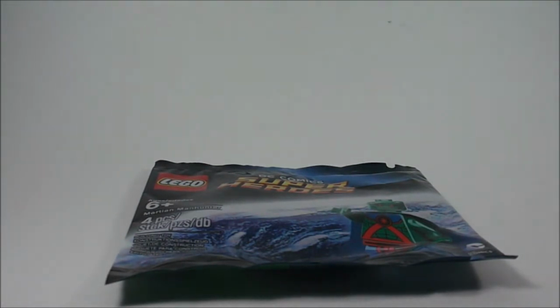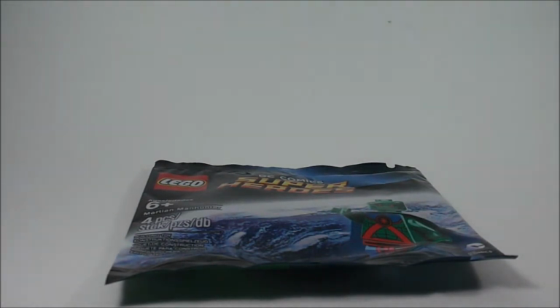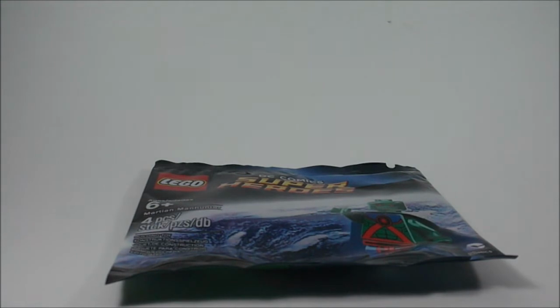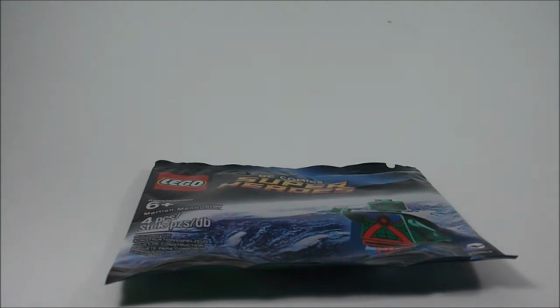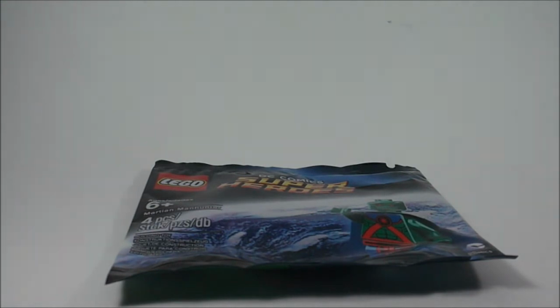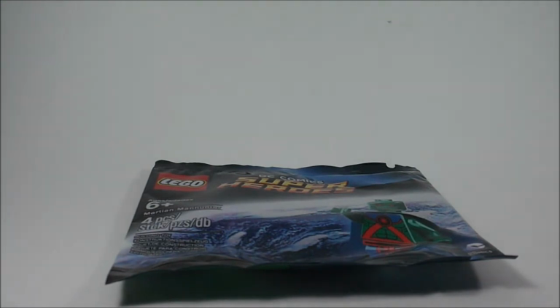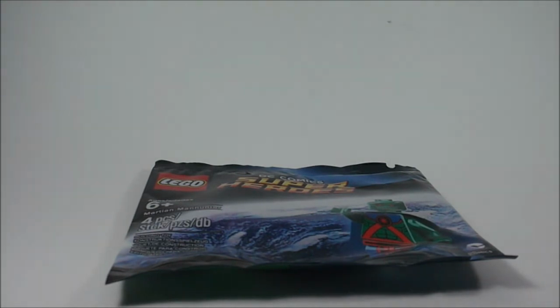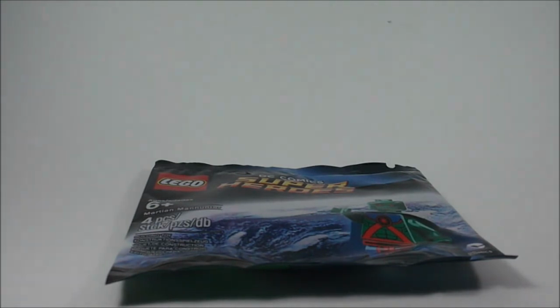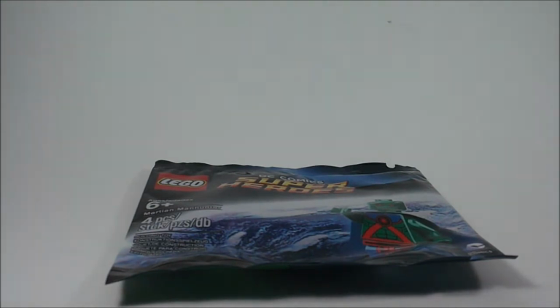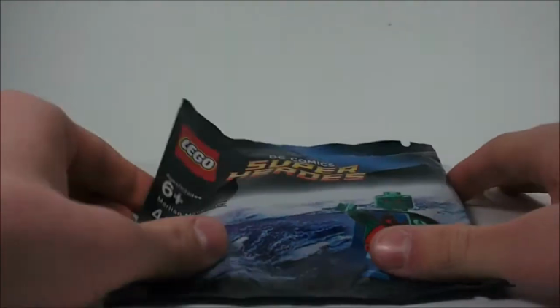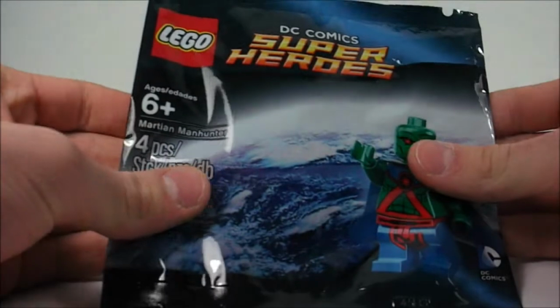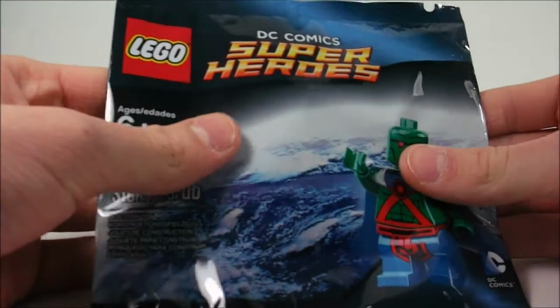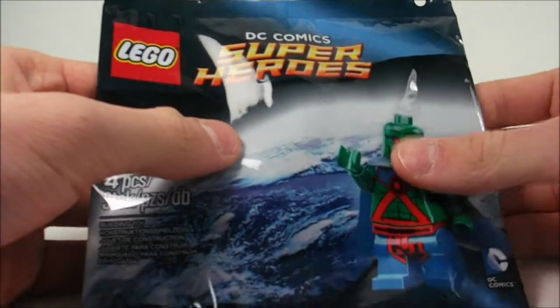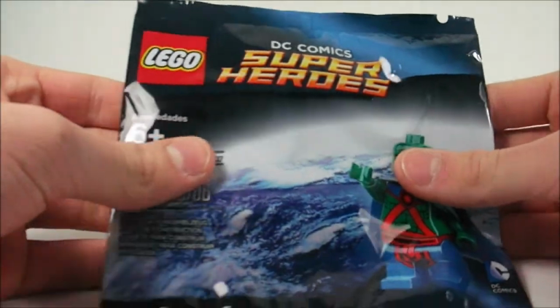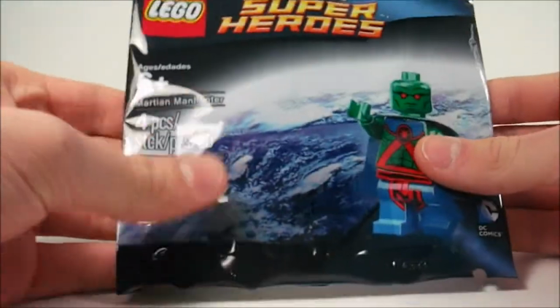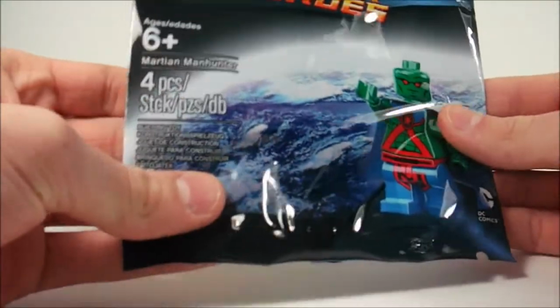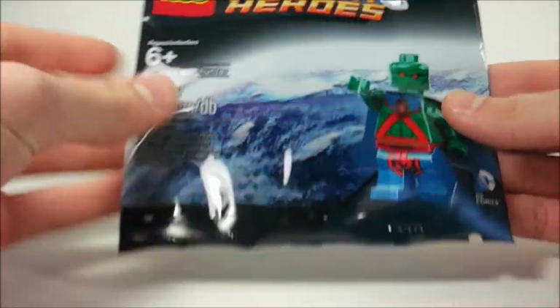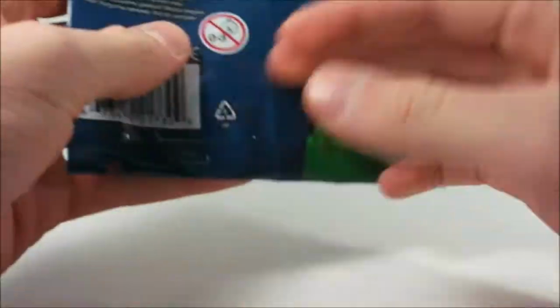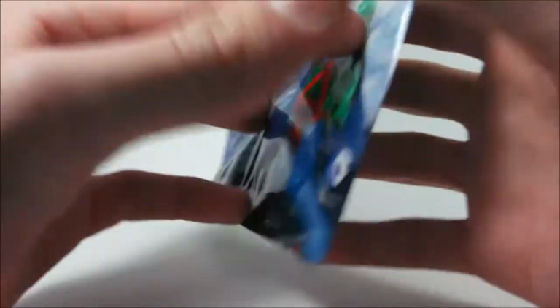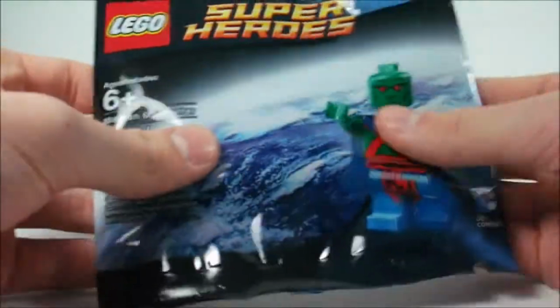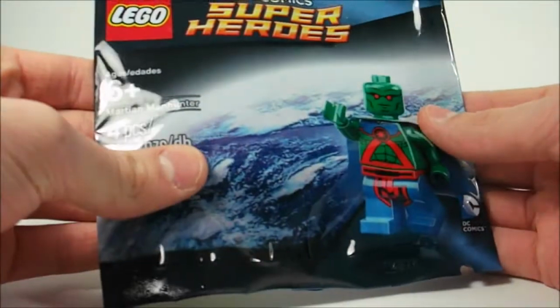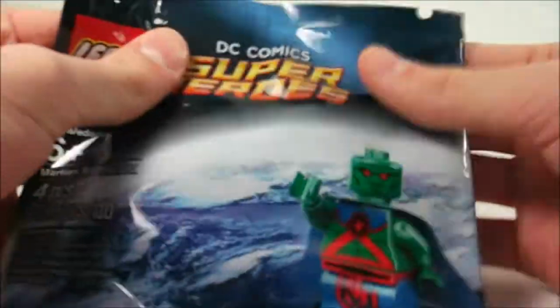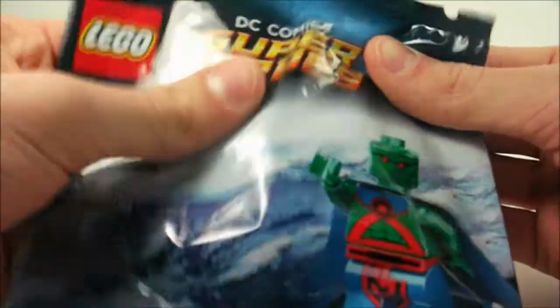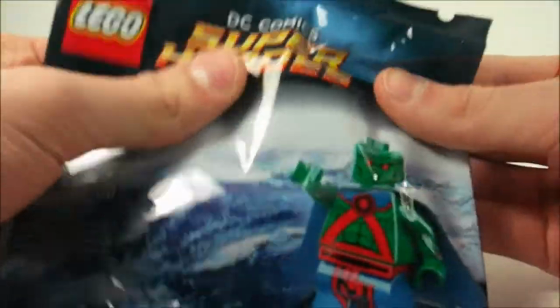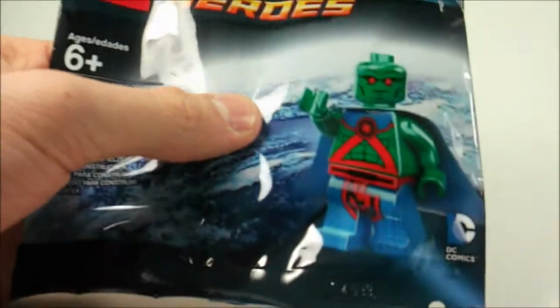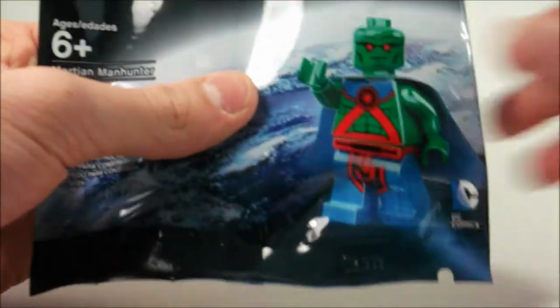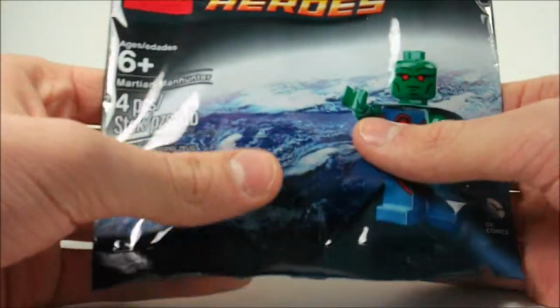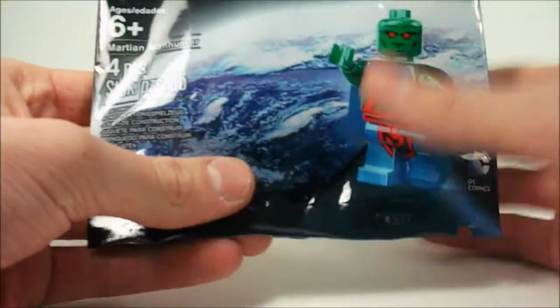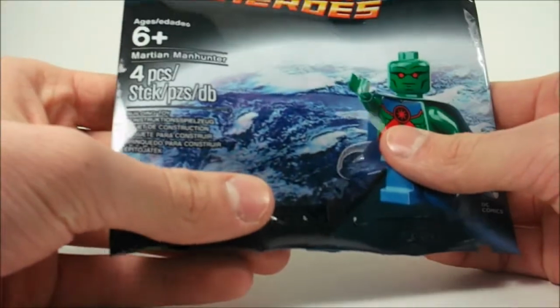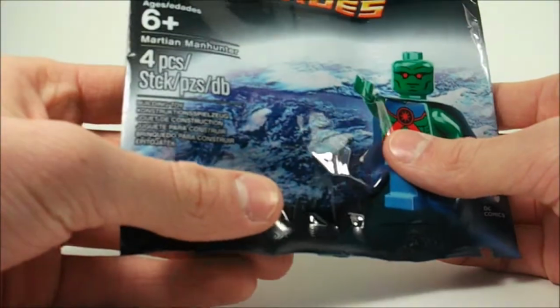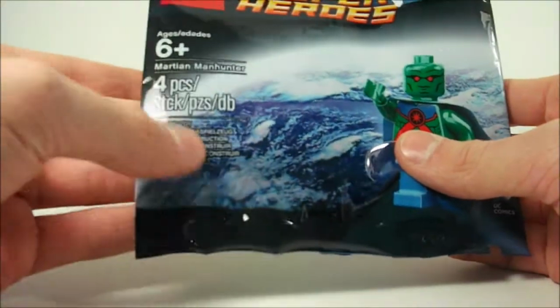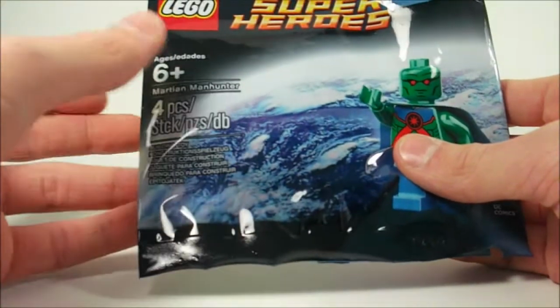I did get quite a few things from LEGO last Saturday, so I was able to pick up this awesome Martian Manhunter figure. He came free, and I can't wait to open it up, so without further ado, let's open him up — but just in case, it is a building toy.